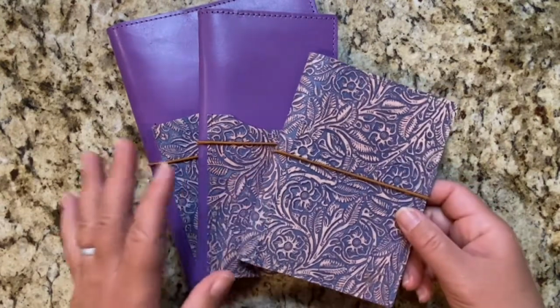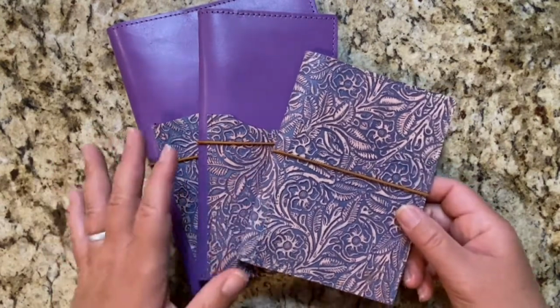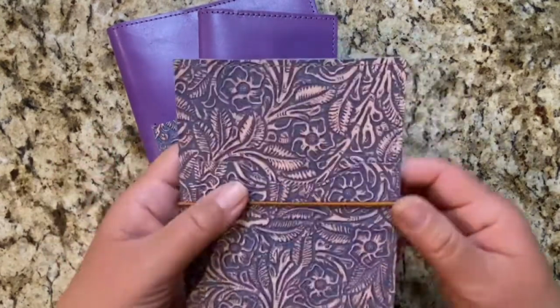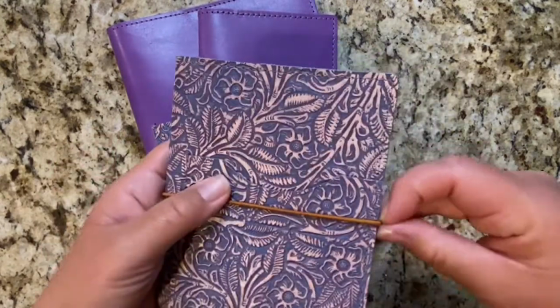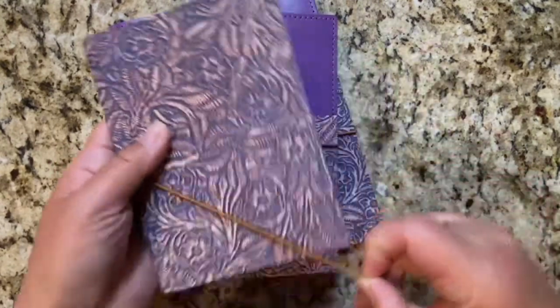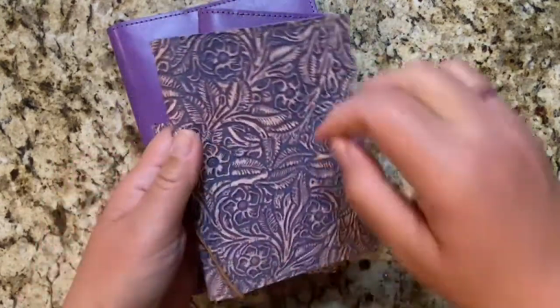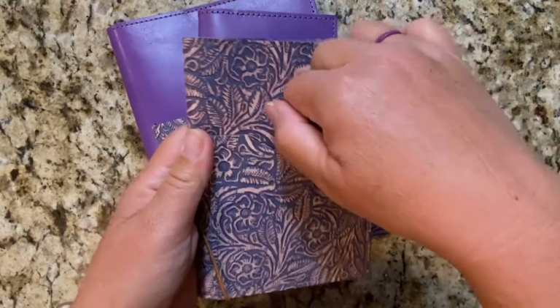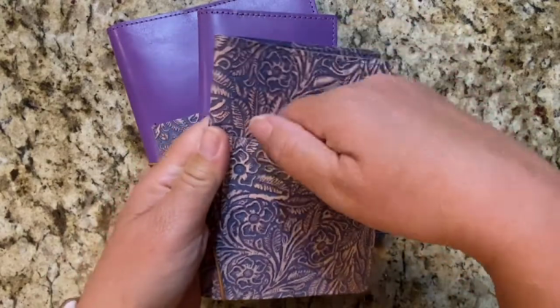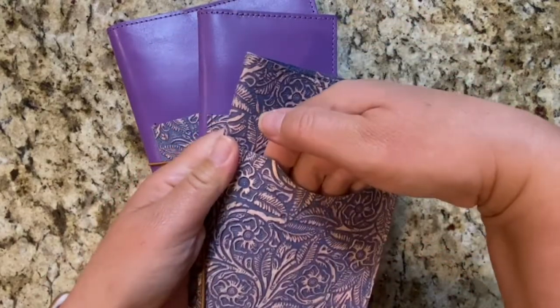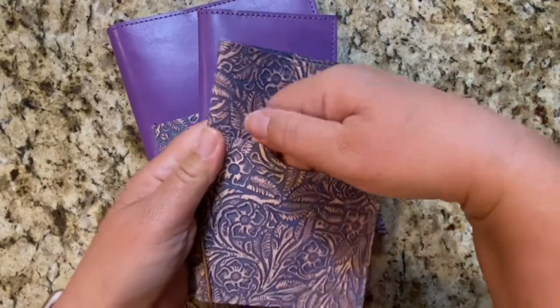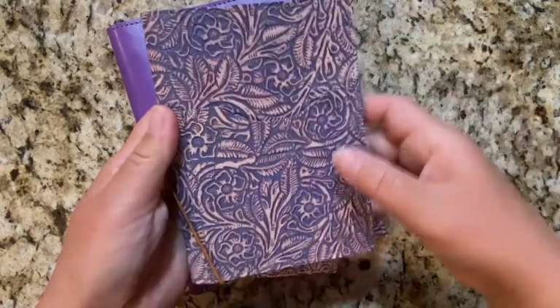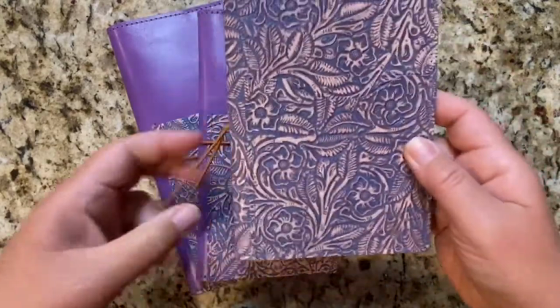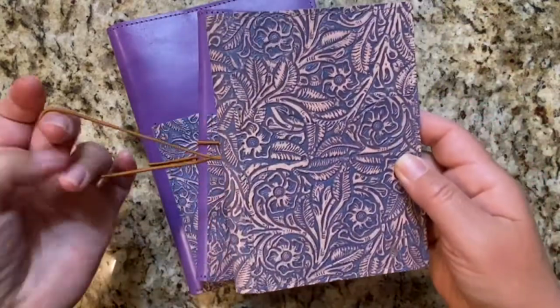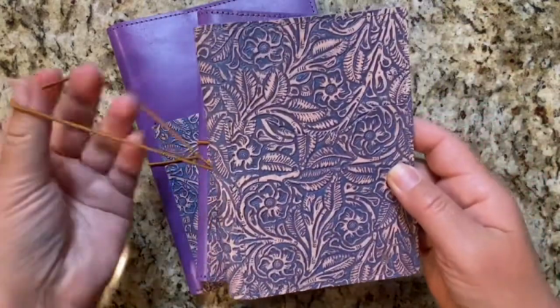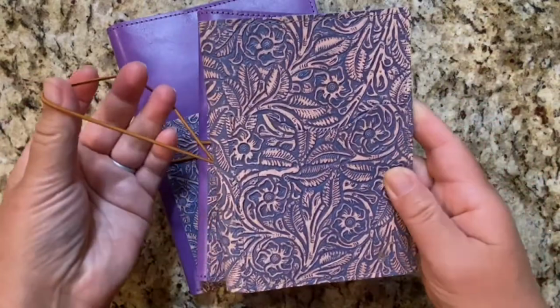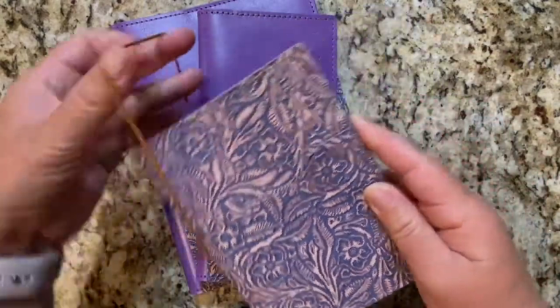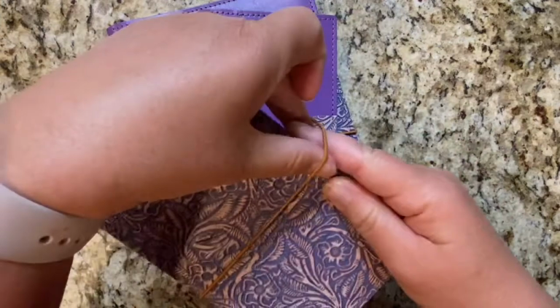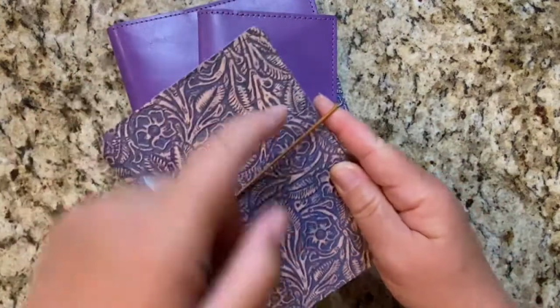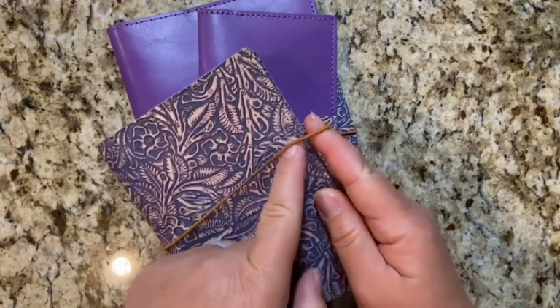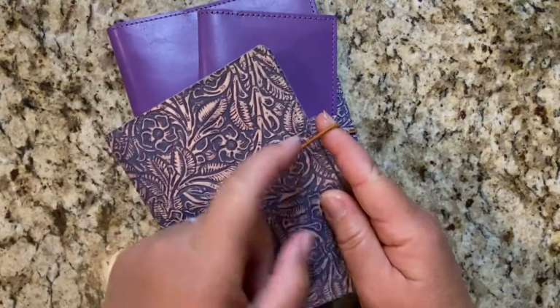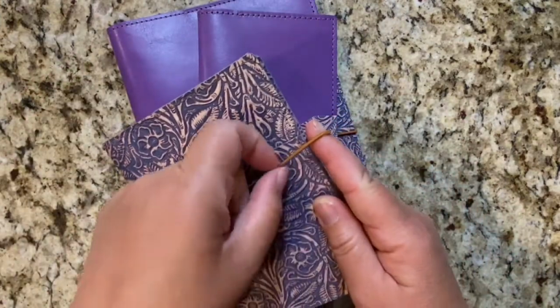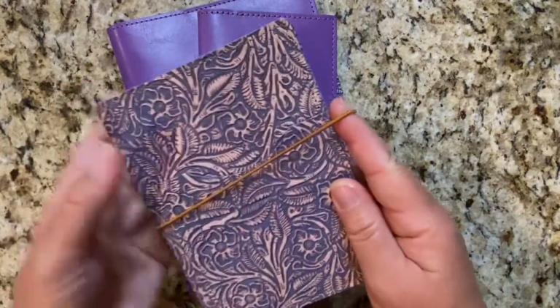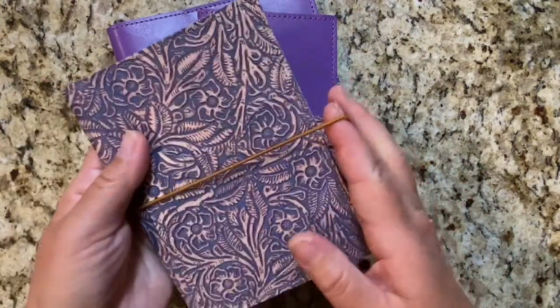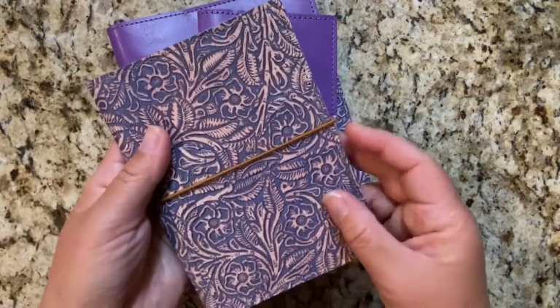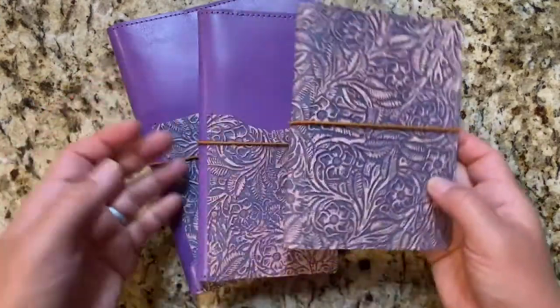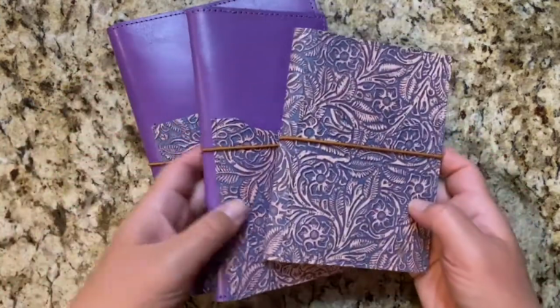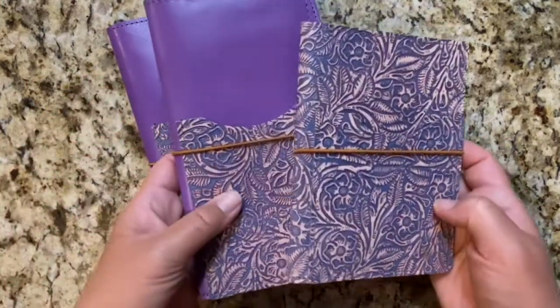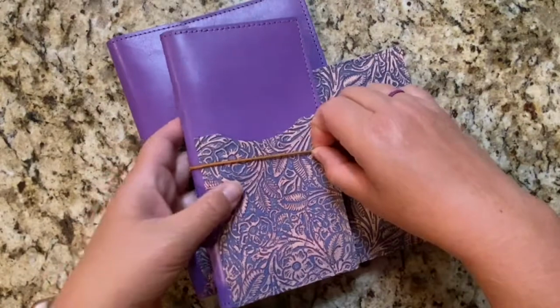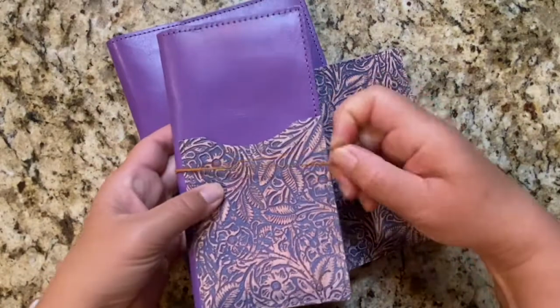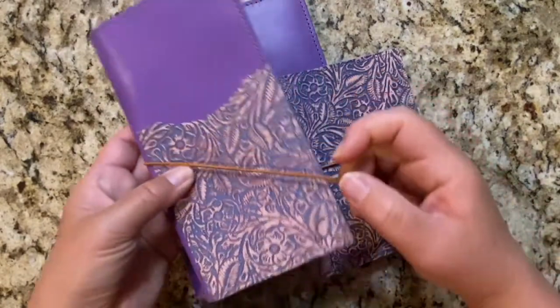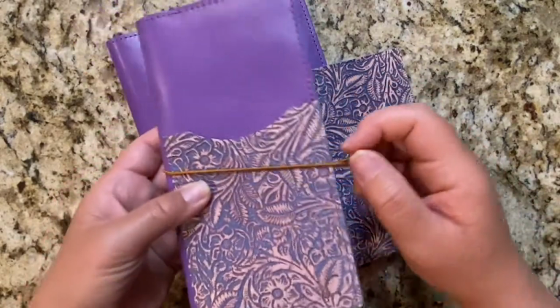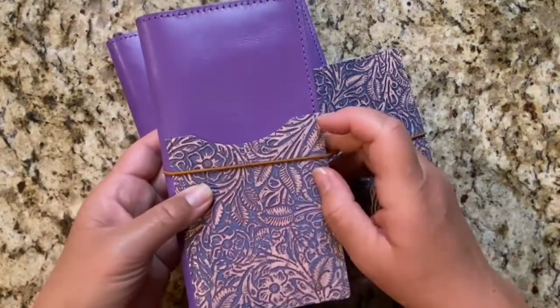The A6 has a pocket in the front and also an elastic closure. I did pay extra for the elastic closure, and I love the caramel color for the elastic.